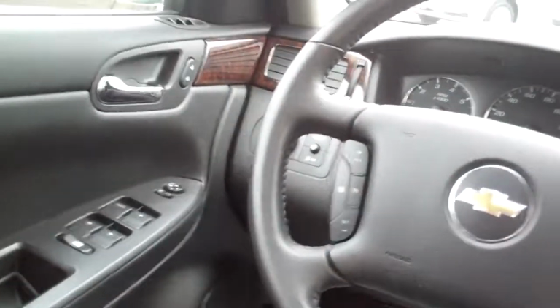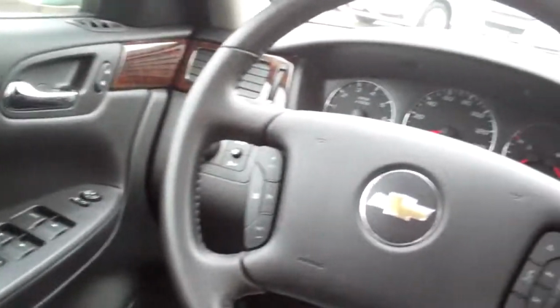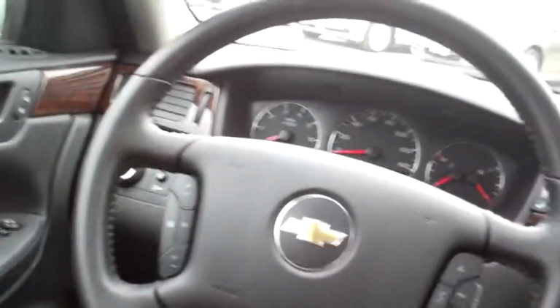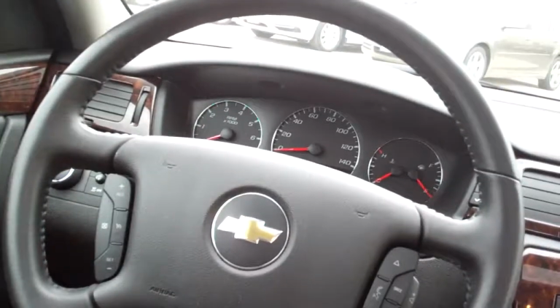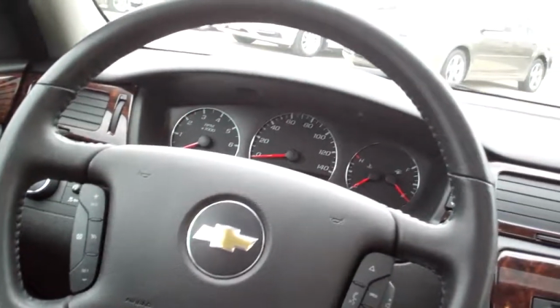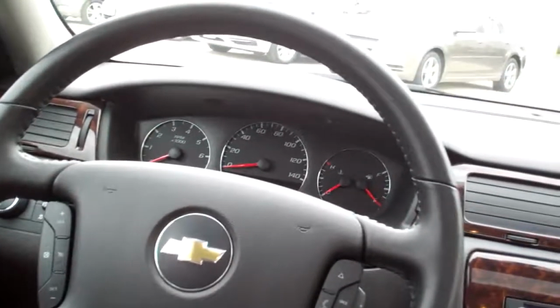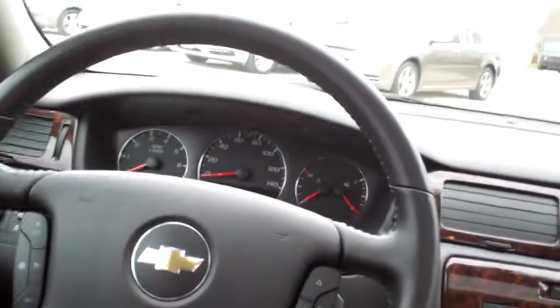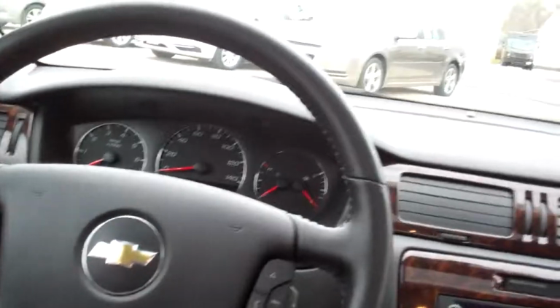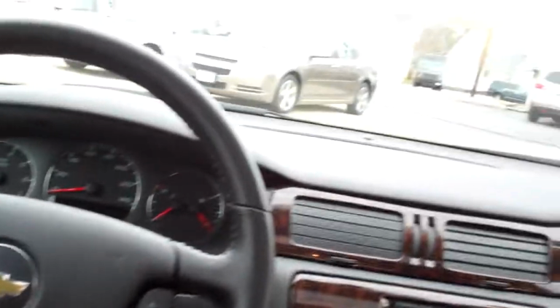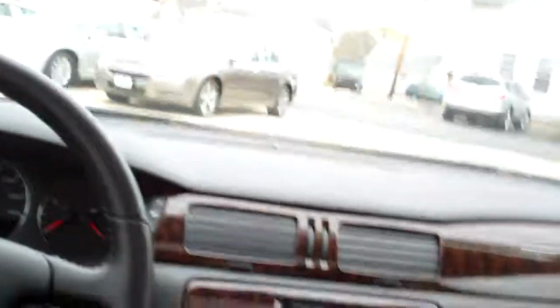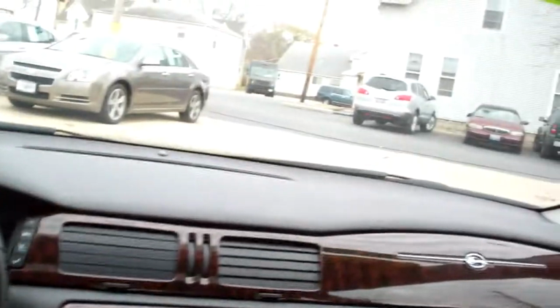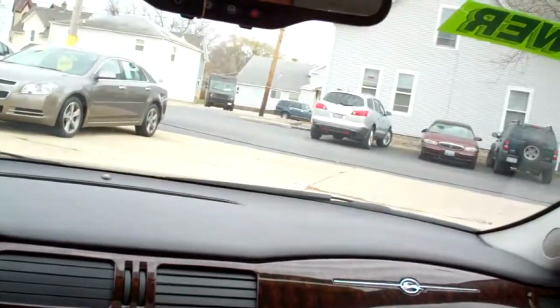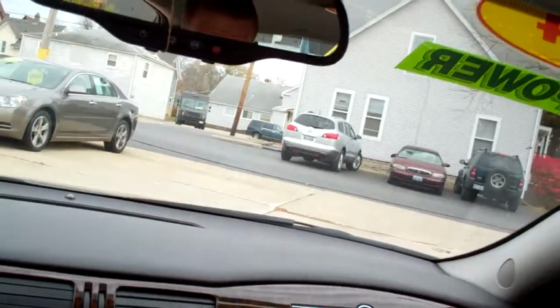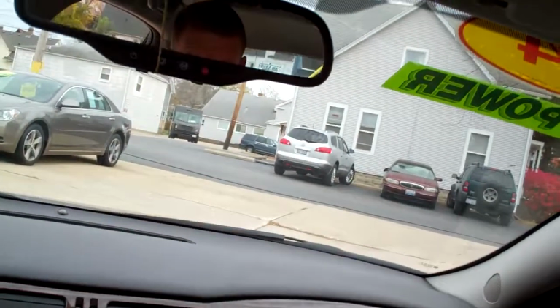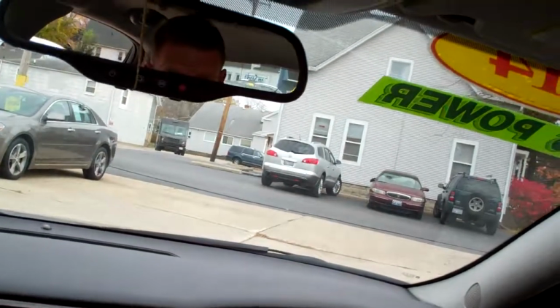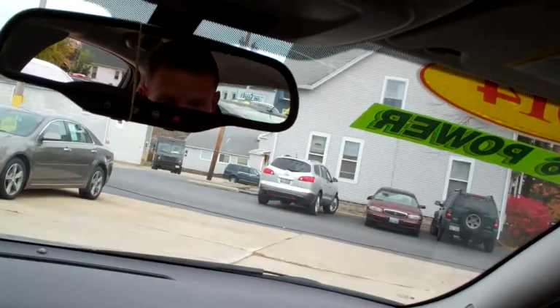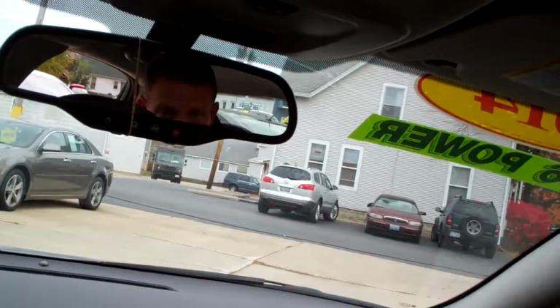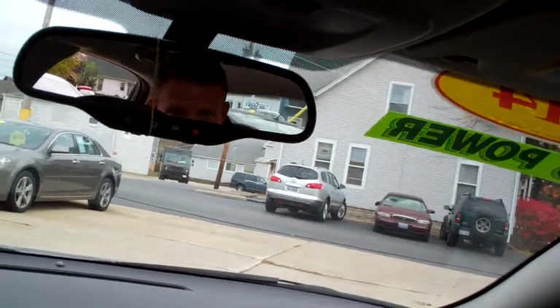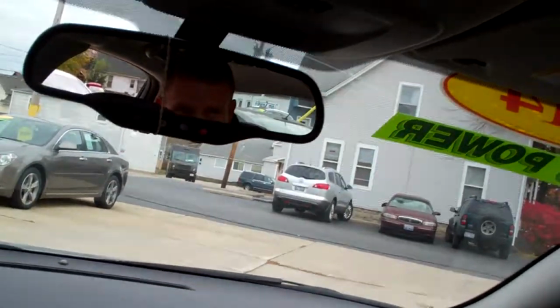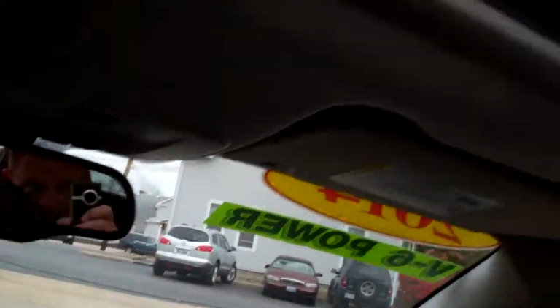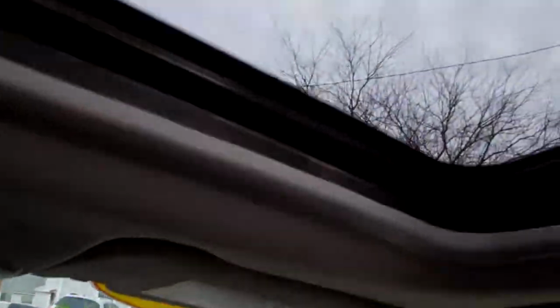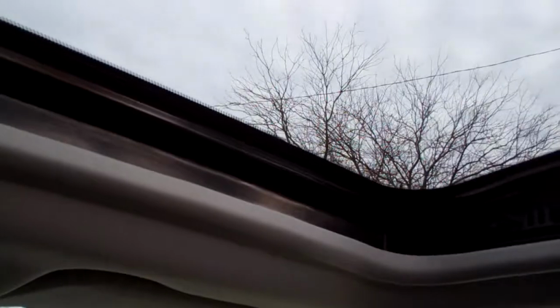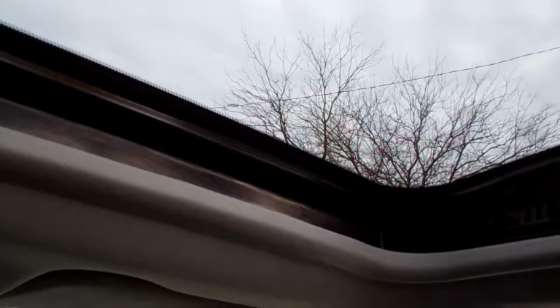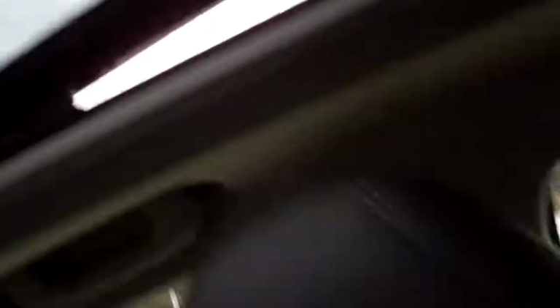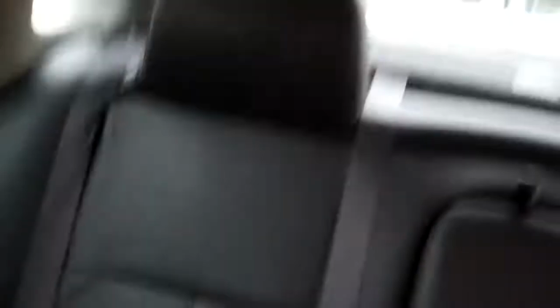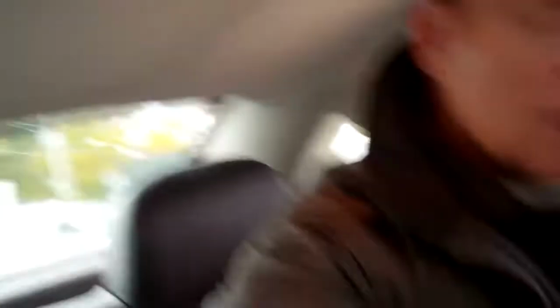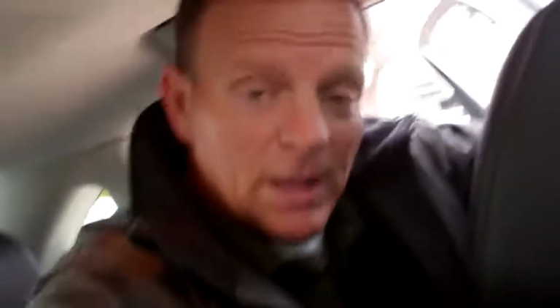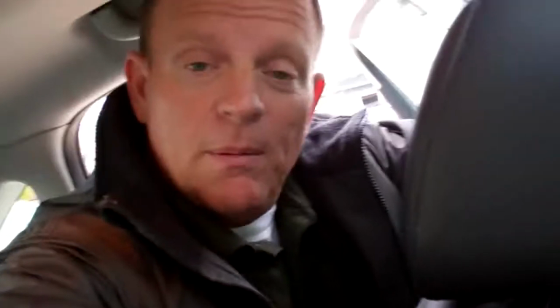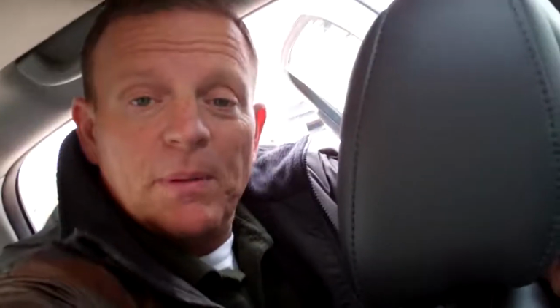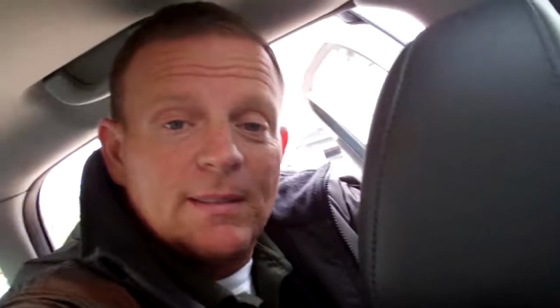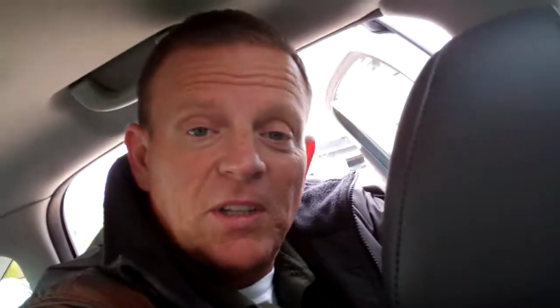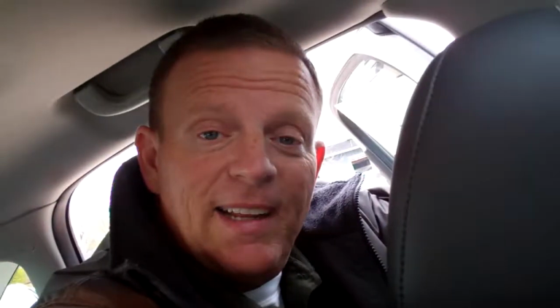Auto headlights, nice big analog gauges, power front seats. Home link. Don't forget you've got the sunroof — open that baby up and let the sun shine in.